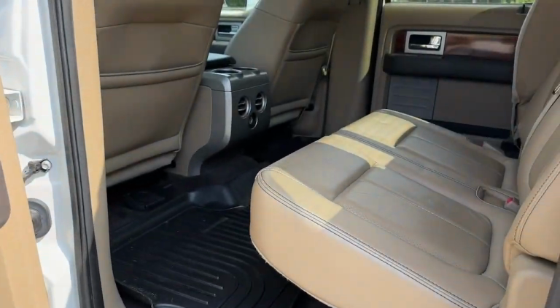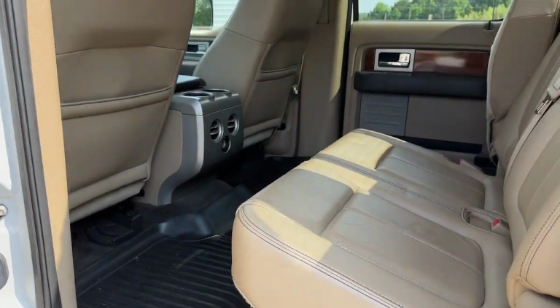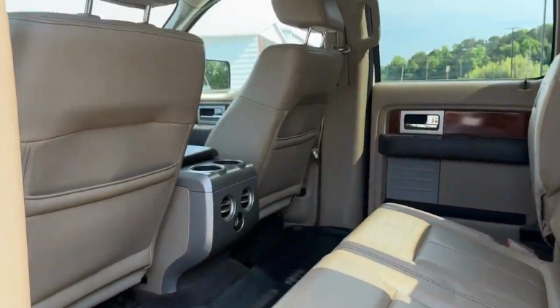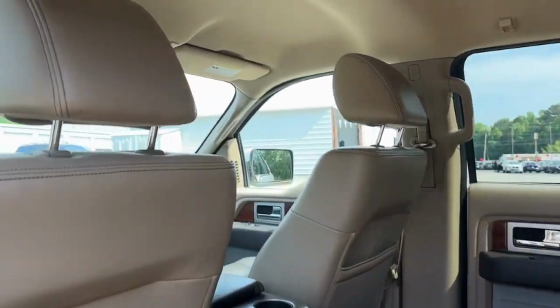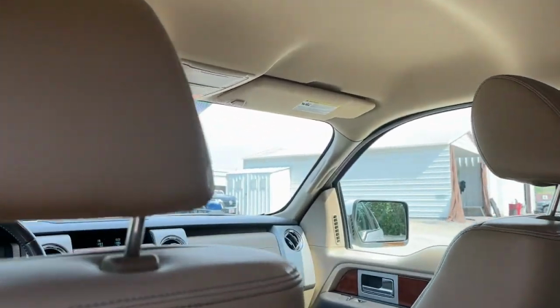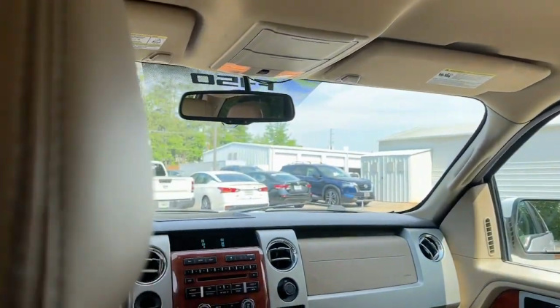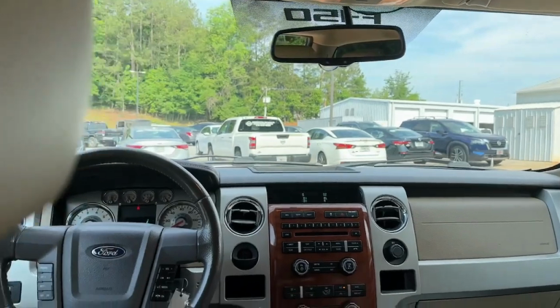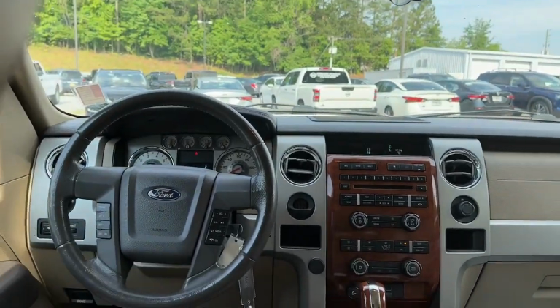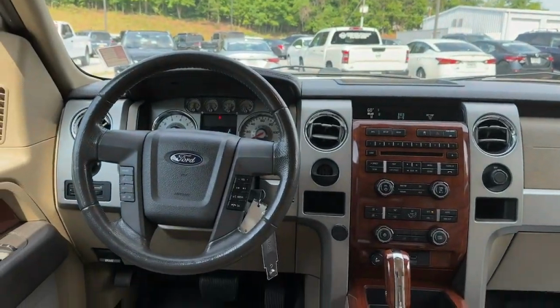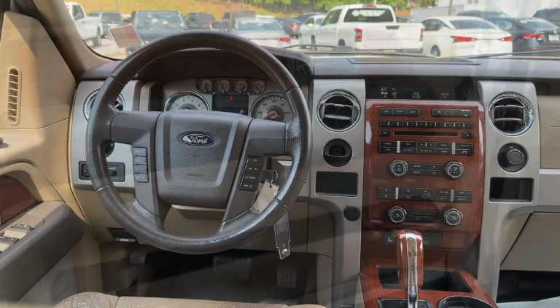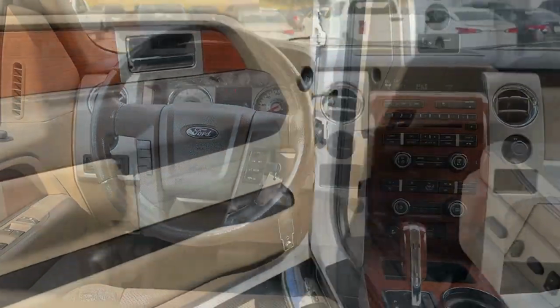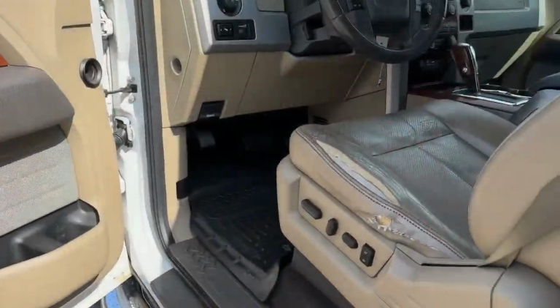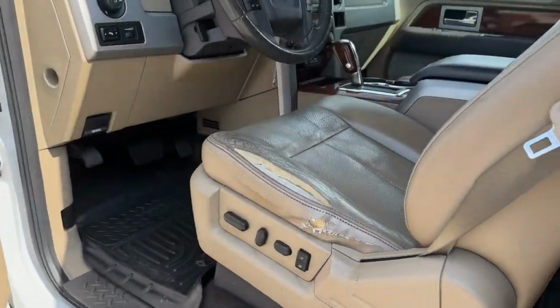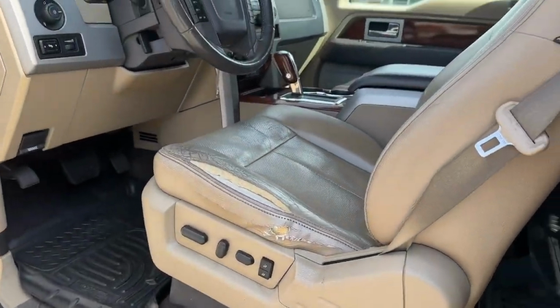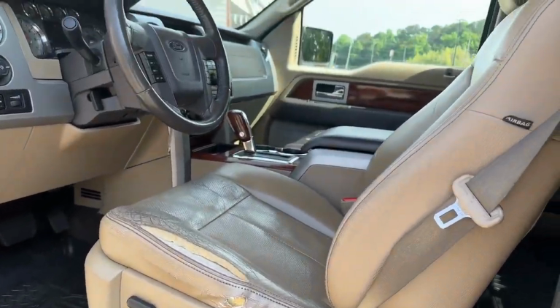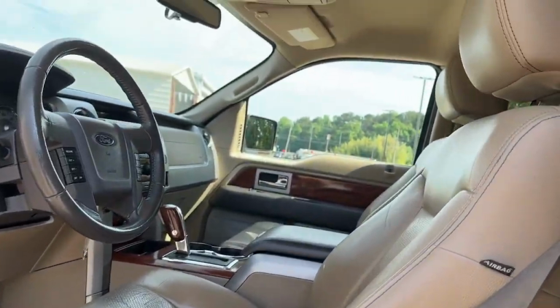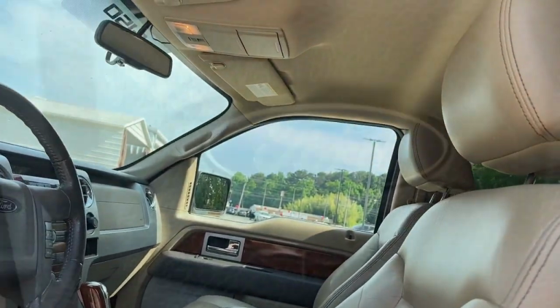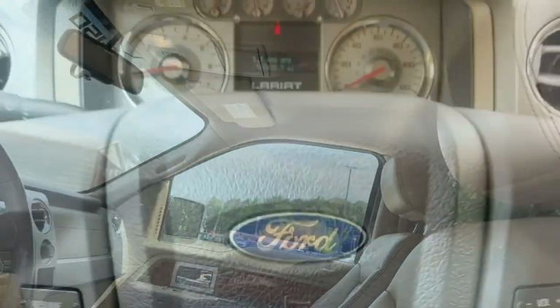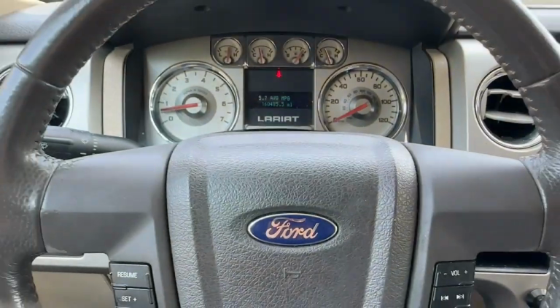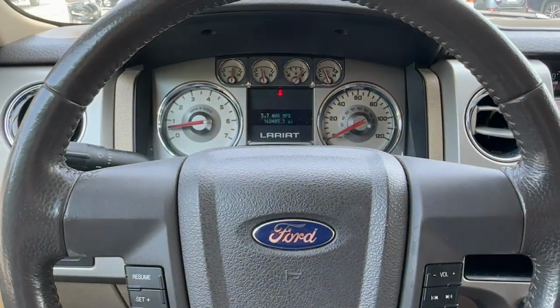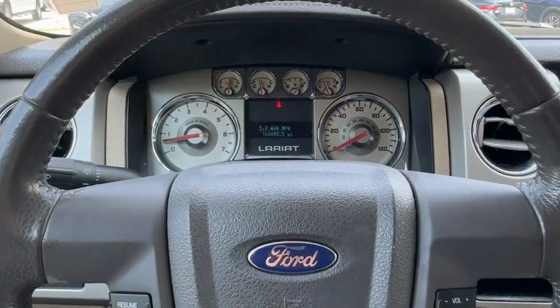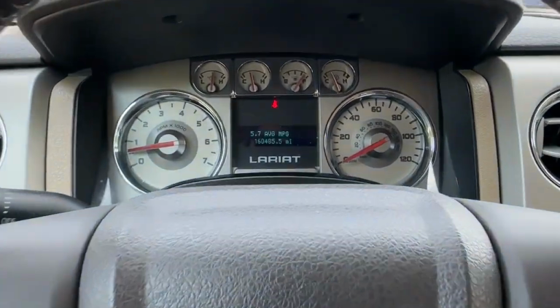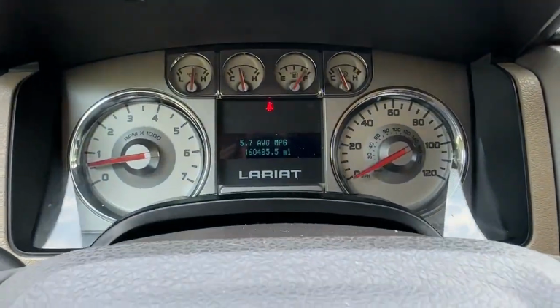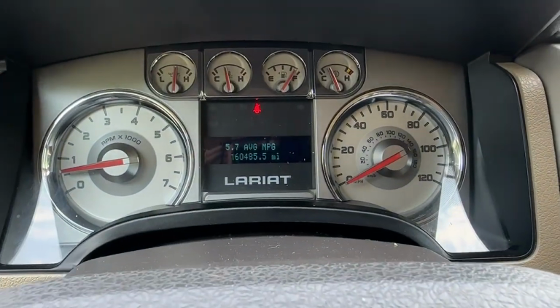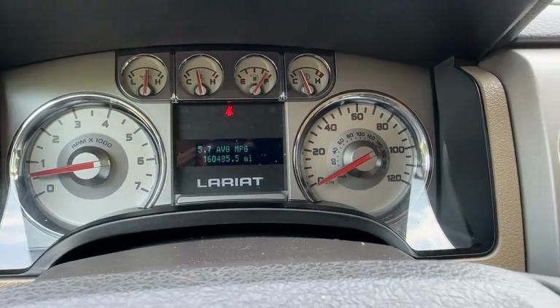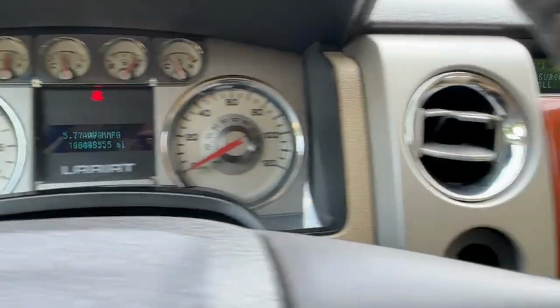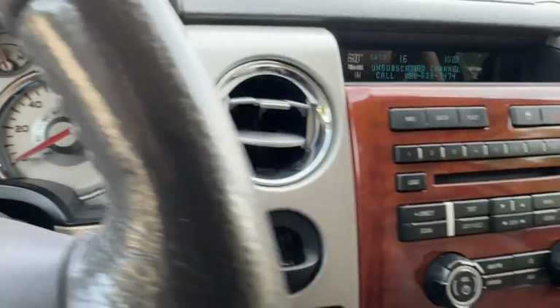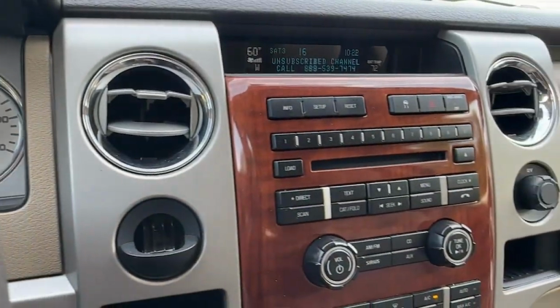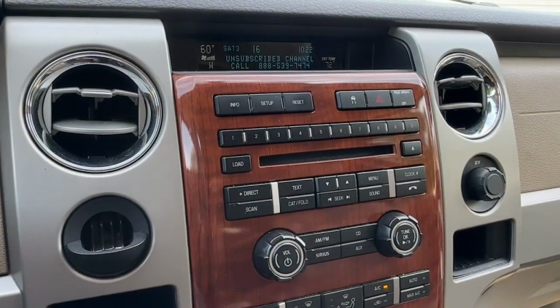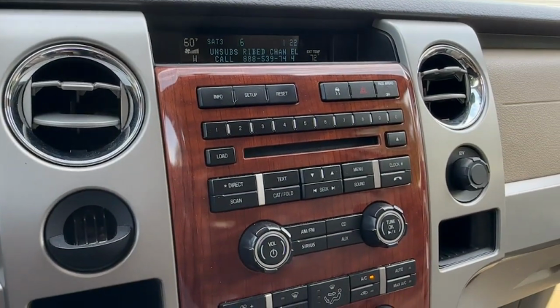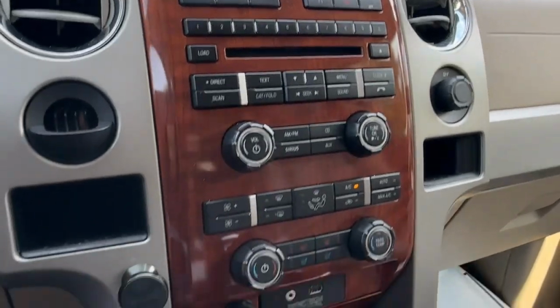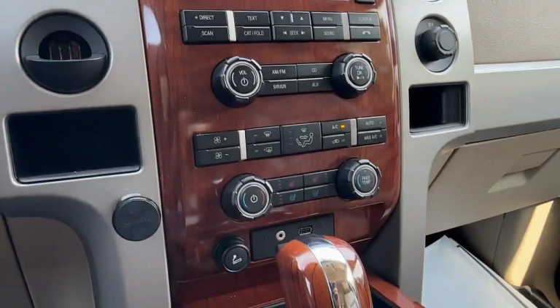Keyless entry, satellite radio, fog lamps, heated mirrors, power passenger seat, multi-zone AC, aluminum wheels, steering wheel audio controls, heated front seat, power driver seat.